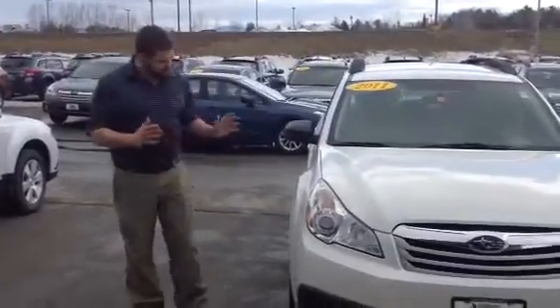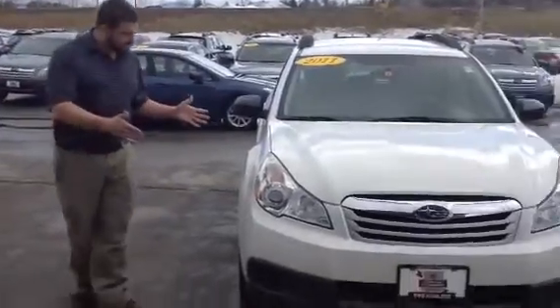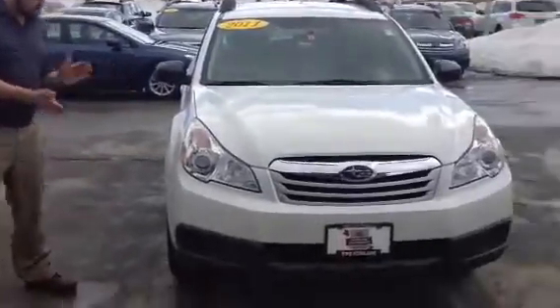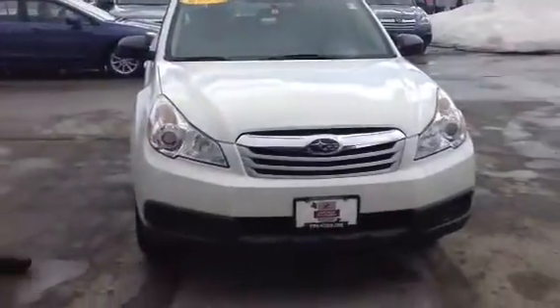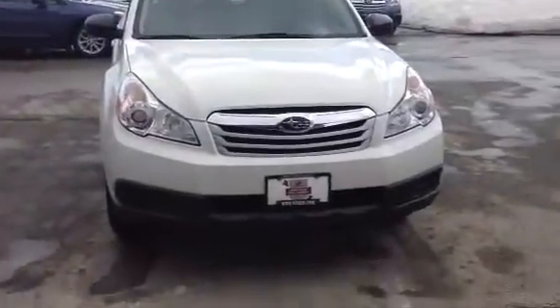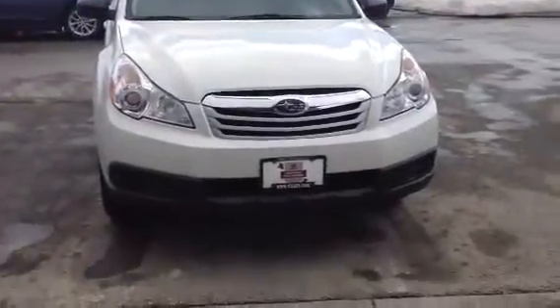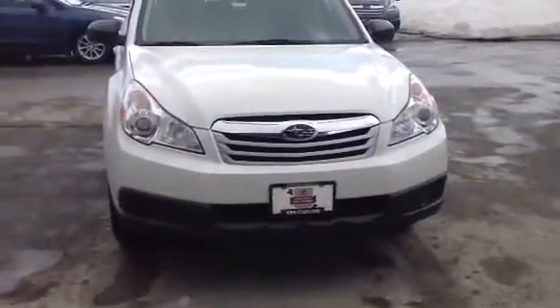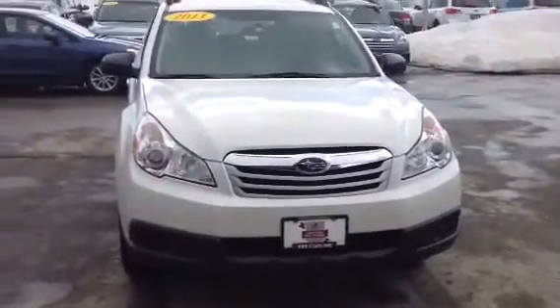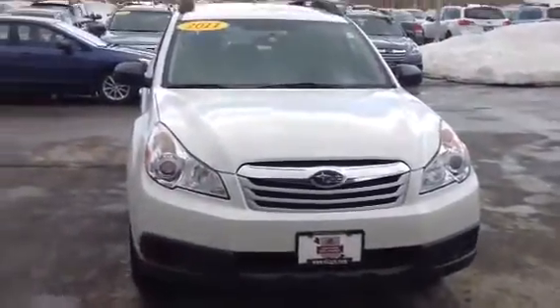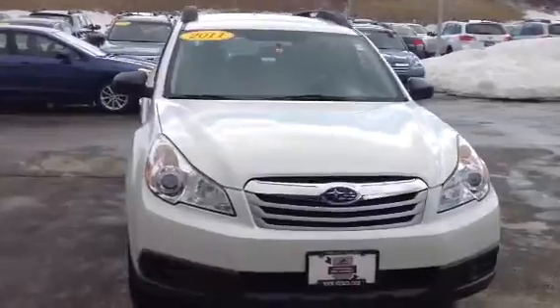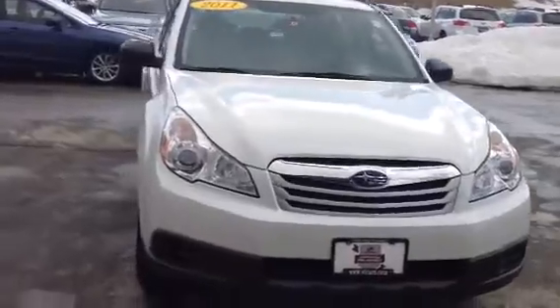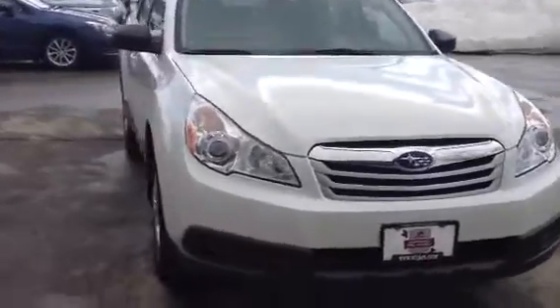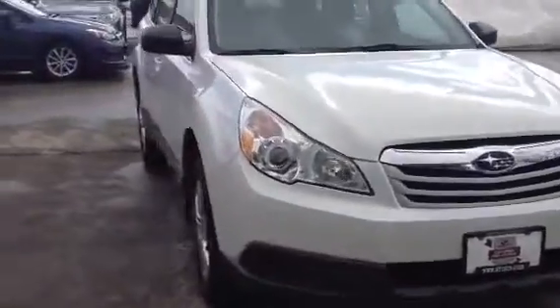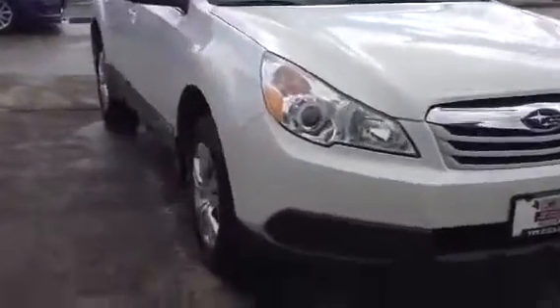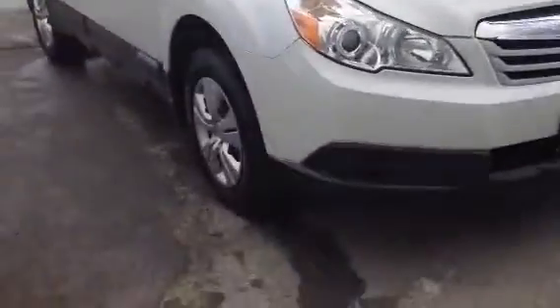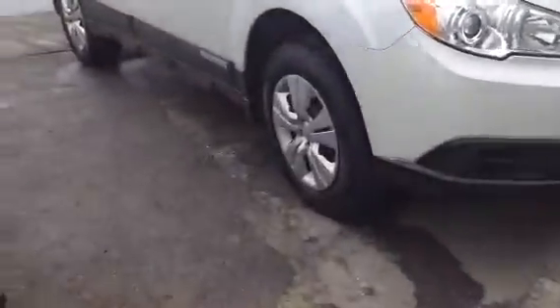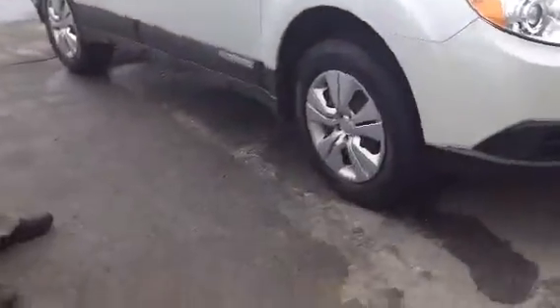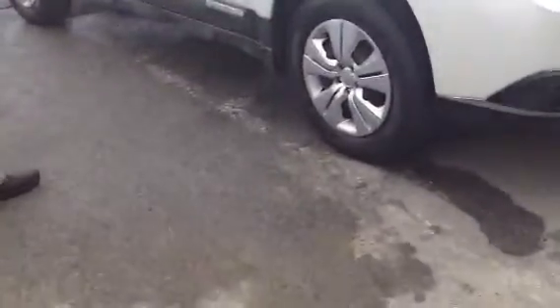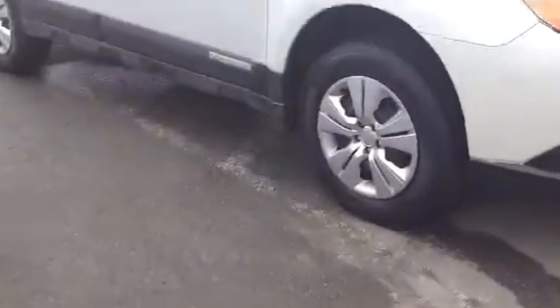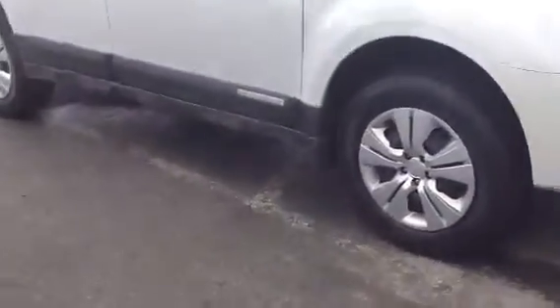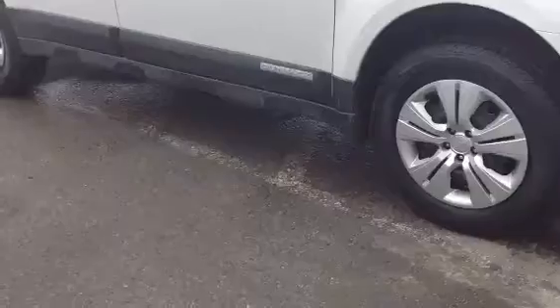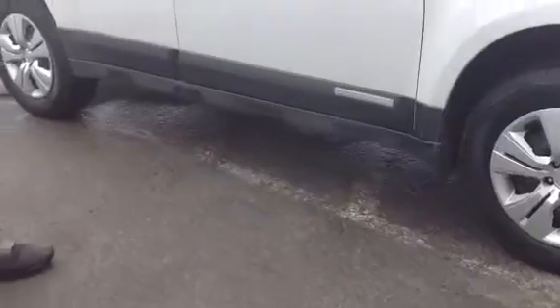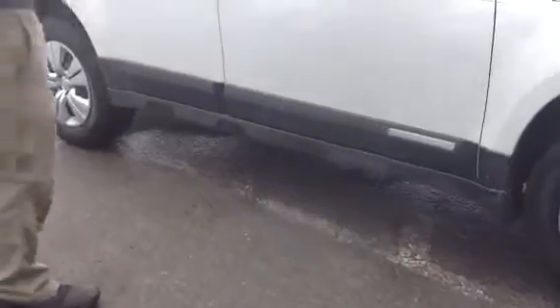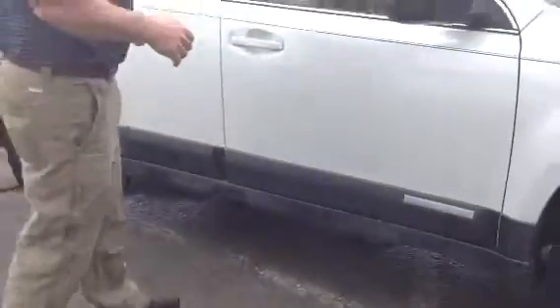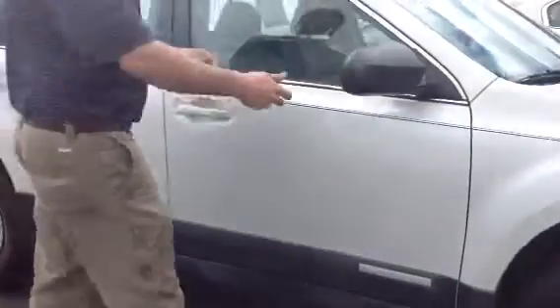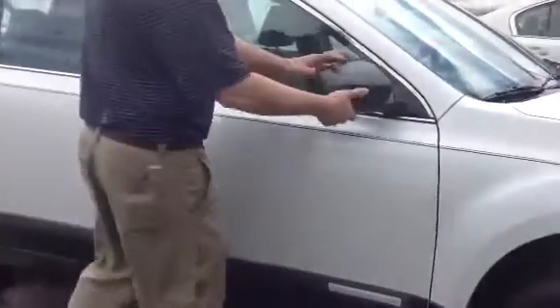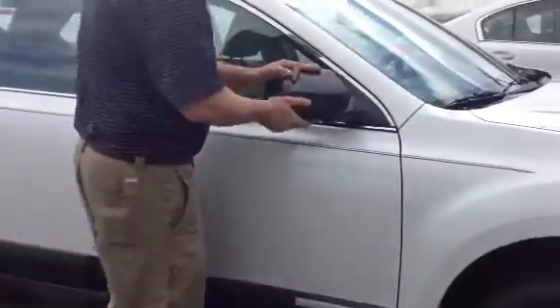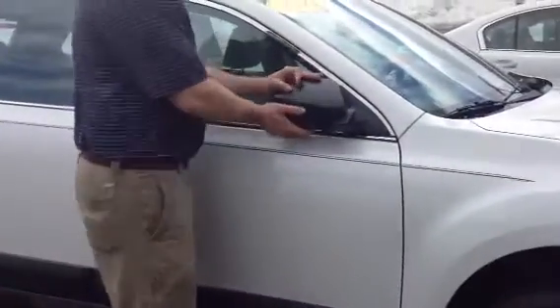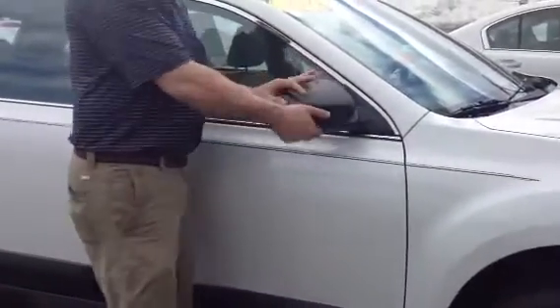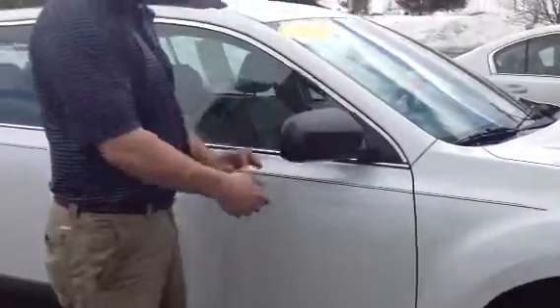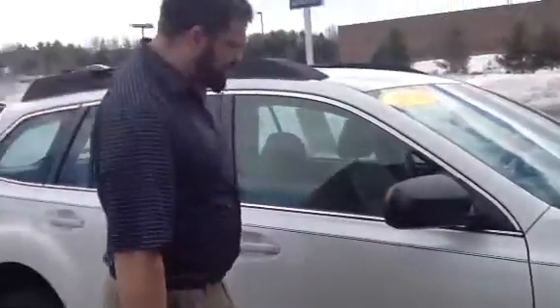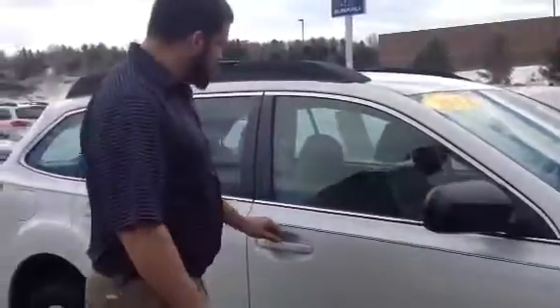We brought out the 2011 Outback that you were interested in. It's a nice satin pearl. Very nice steel wheels, nice hubcaps, 8.7 inches of ground clearance, breakaway side mirrors. In case anybody runs into you, you're not going to lose your side mirror.